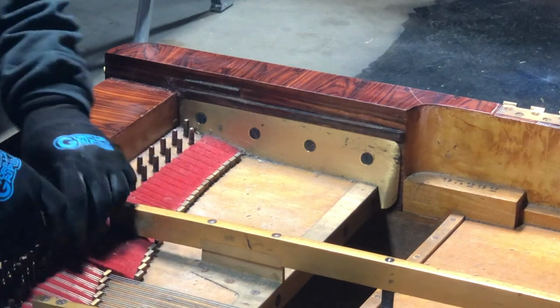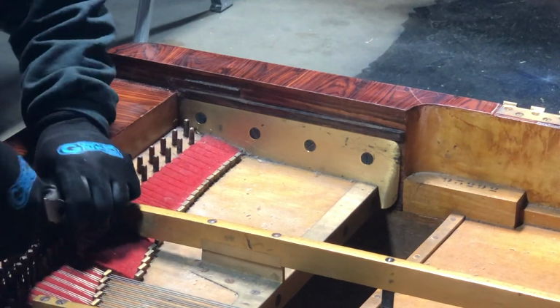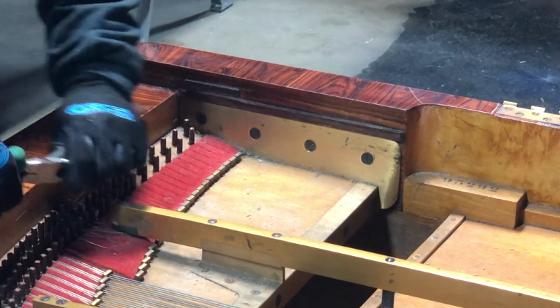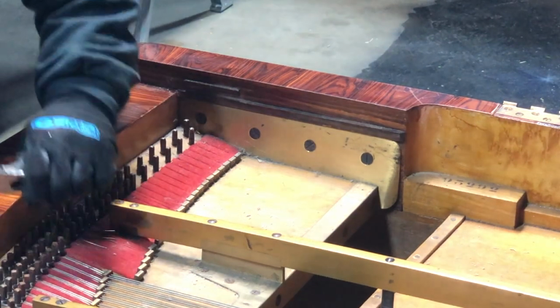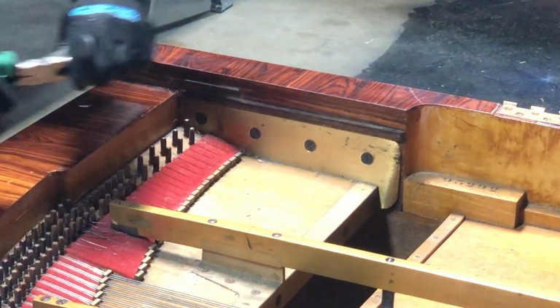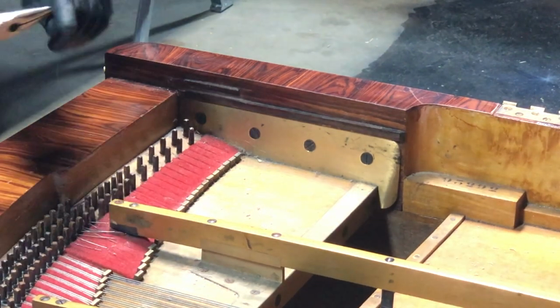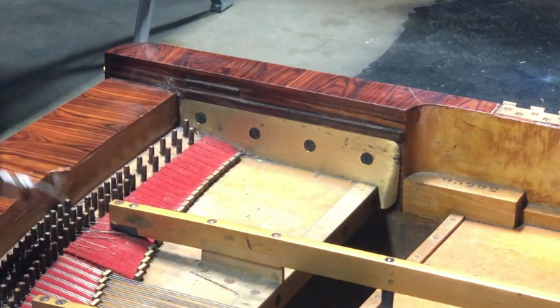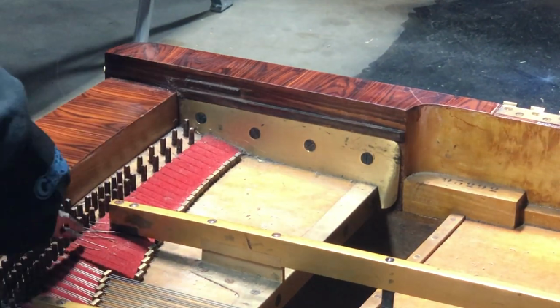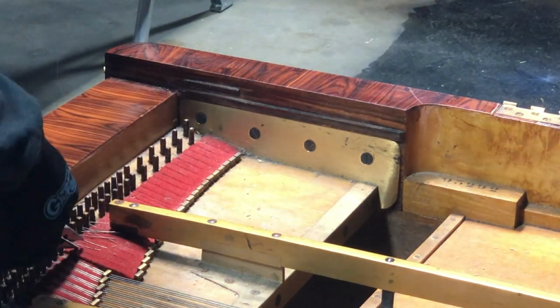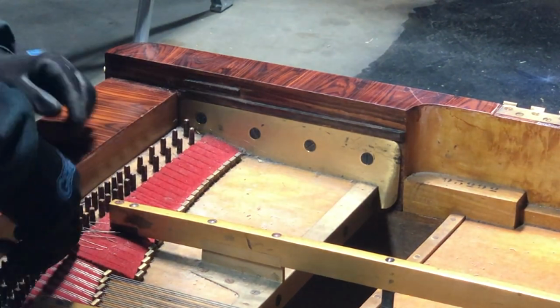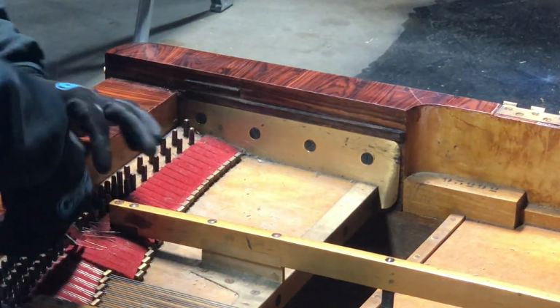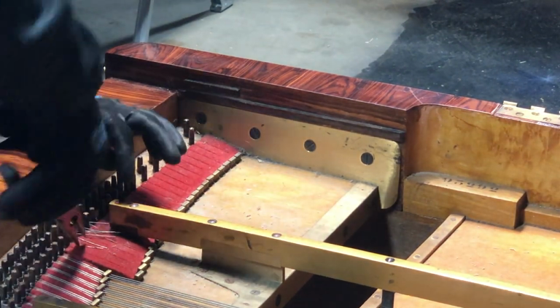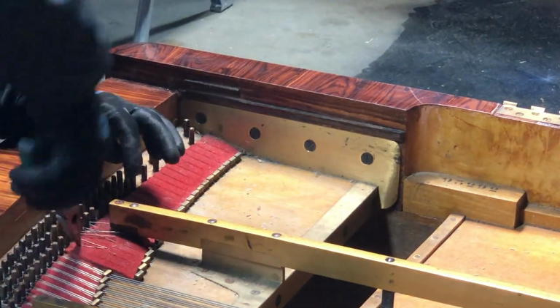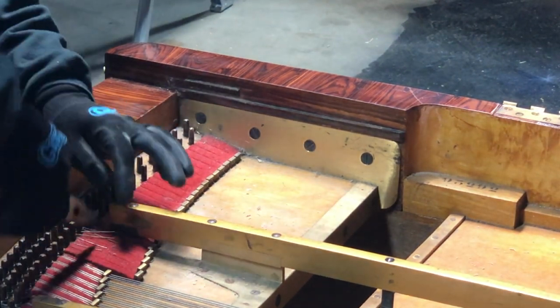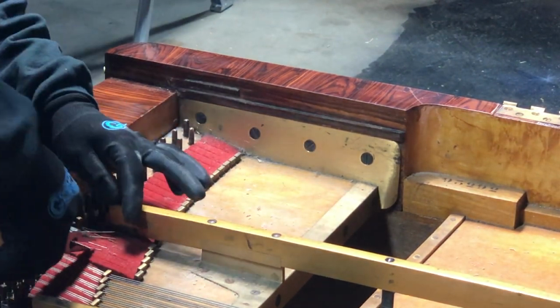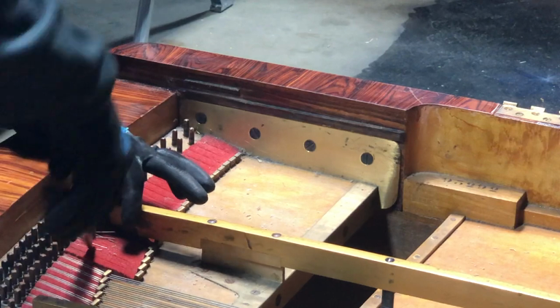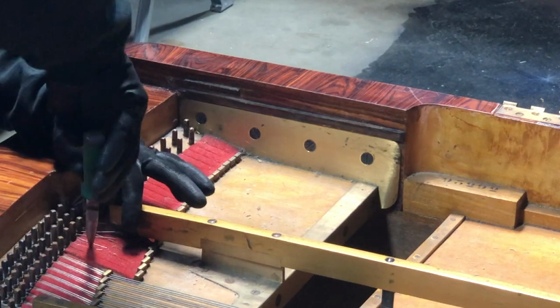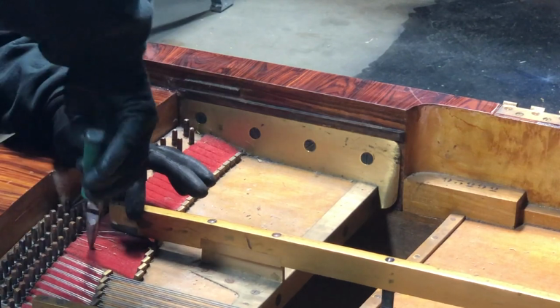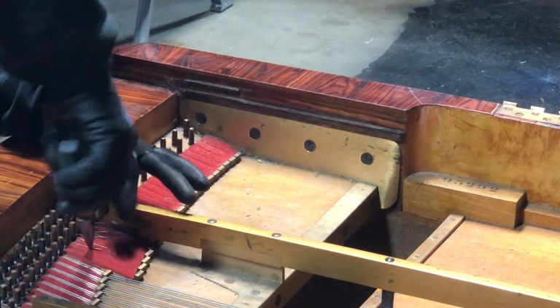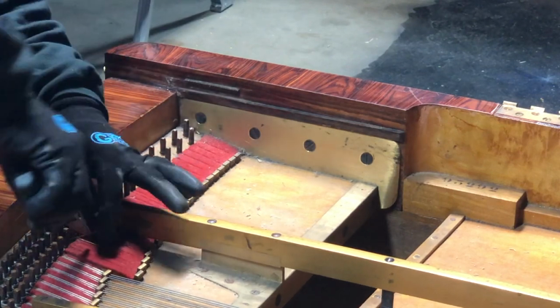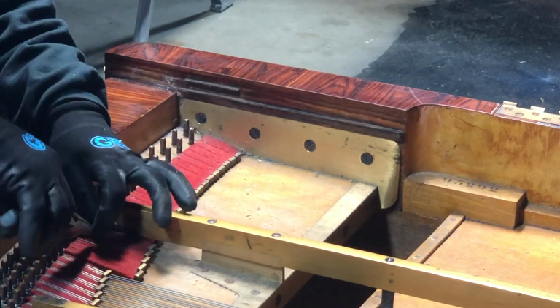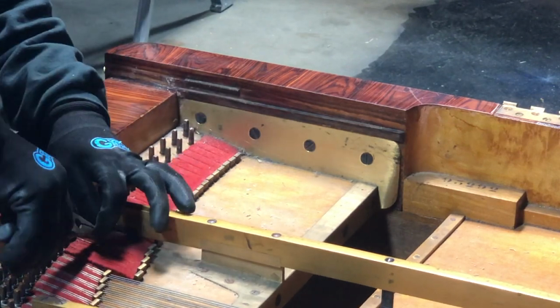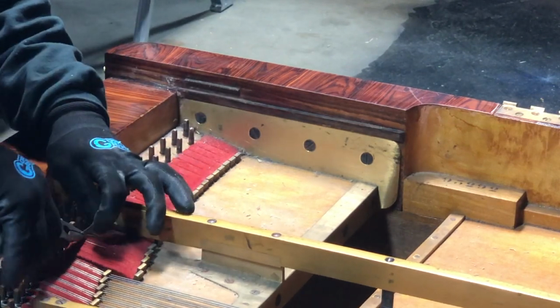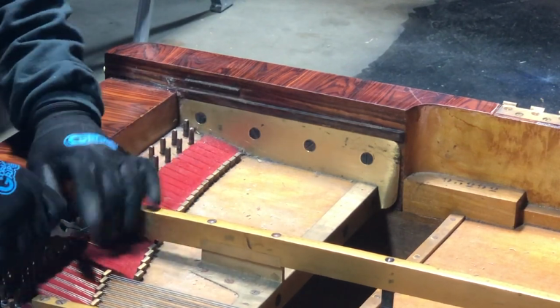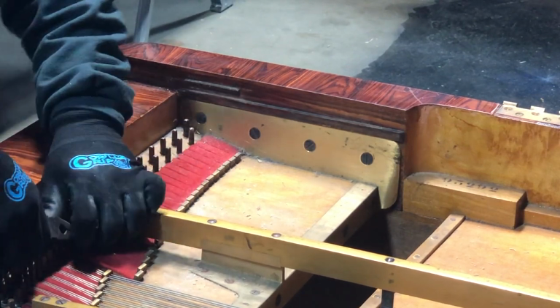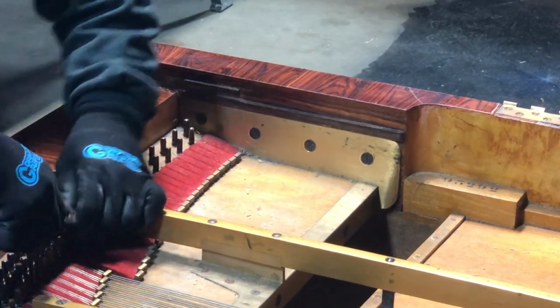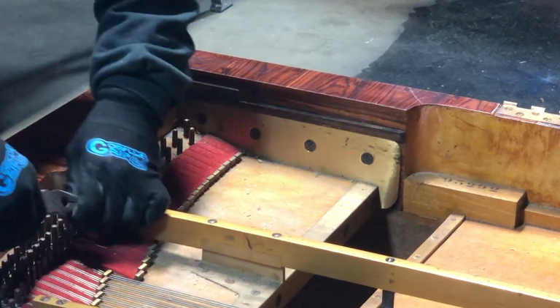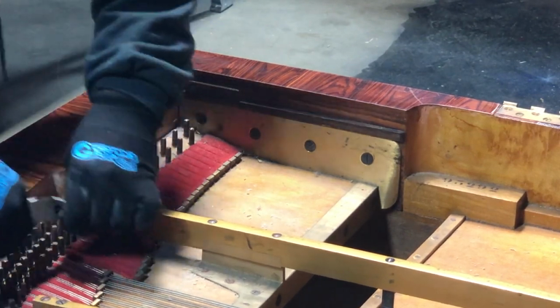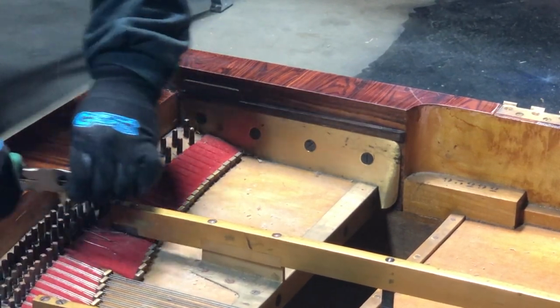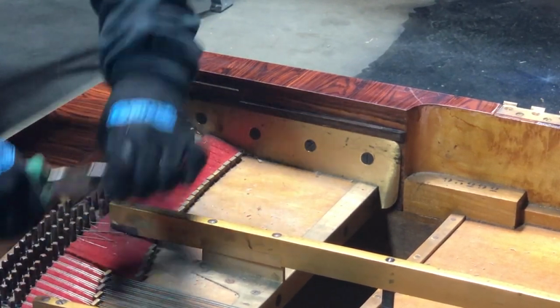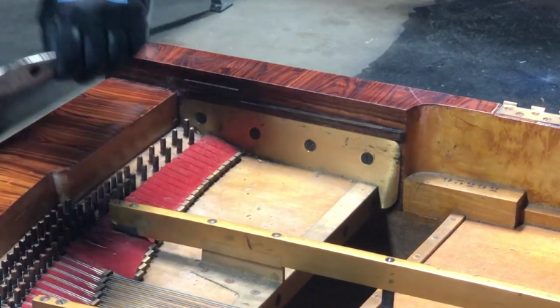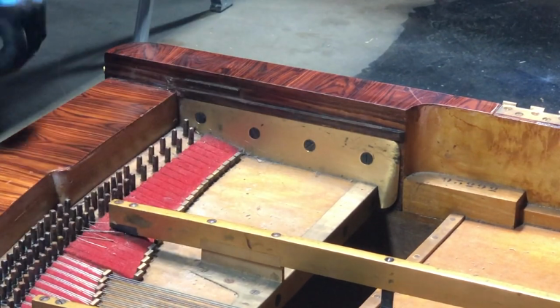After this part, the tuning pins will be safe to take out — nothing will come flying out. If you don't cut yourself, you'll scratch up the piano.